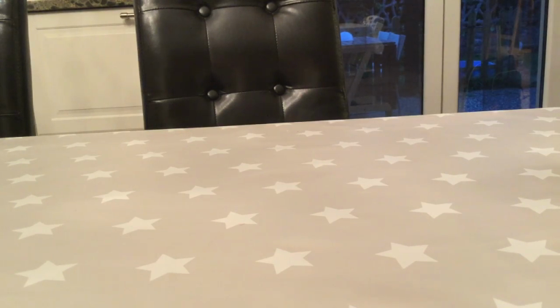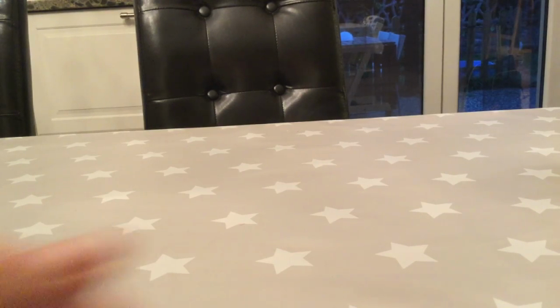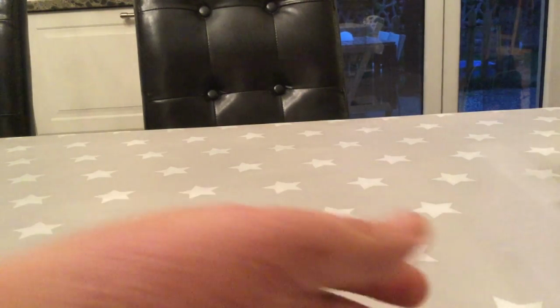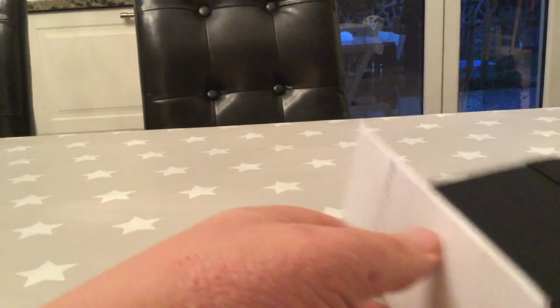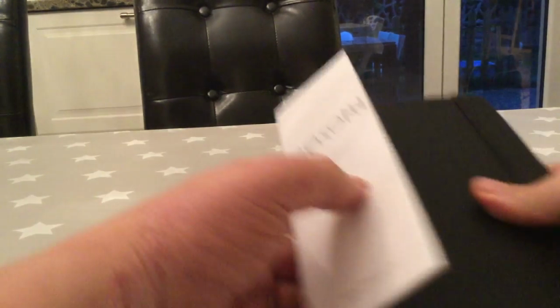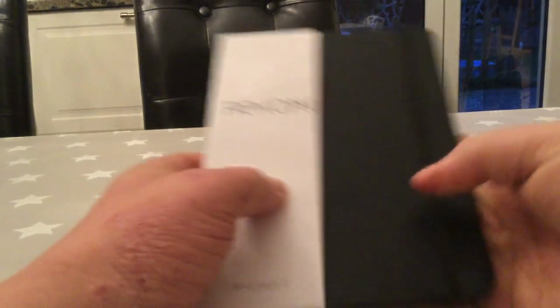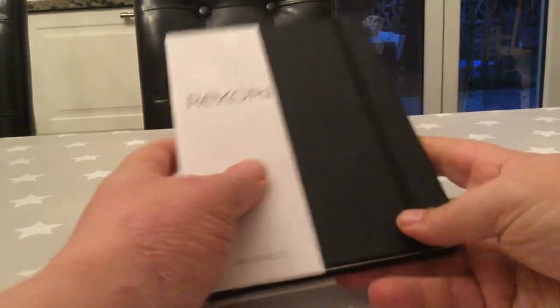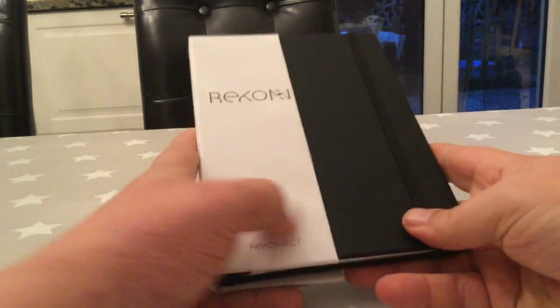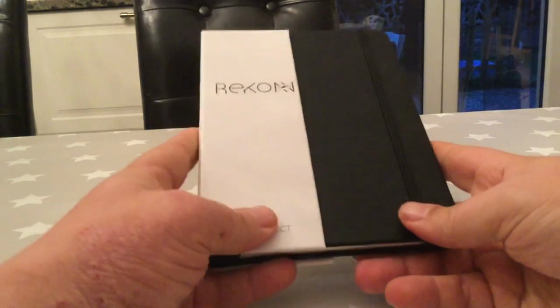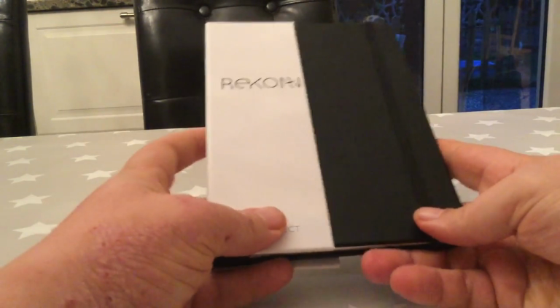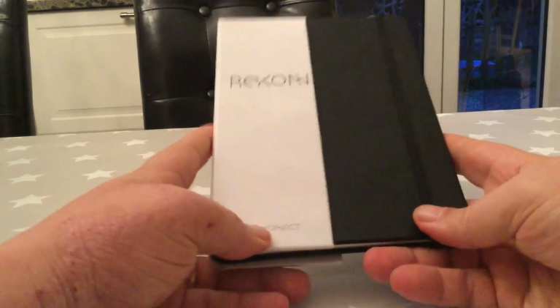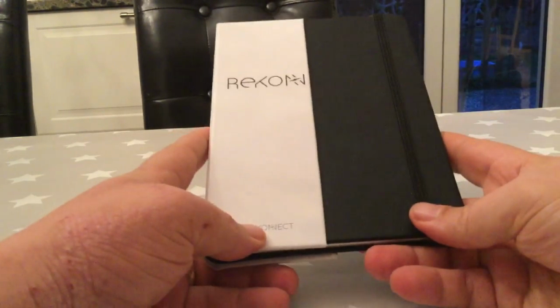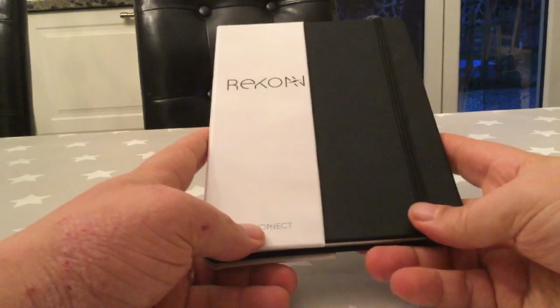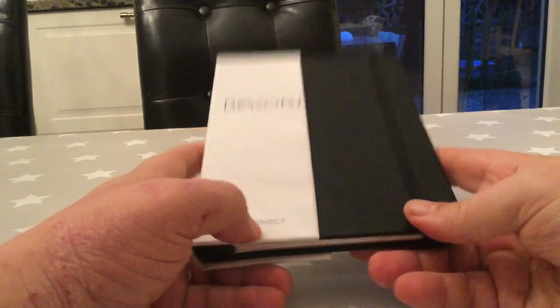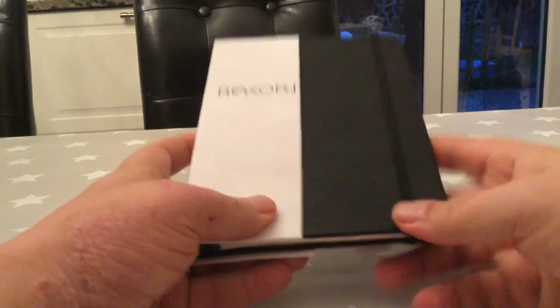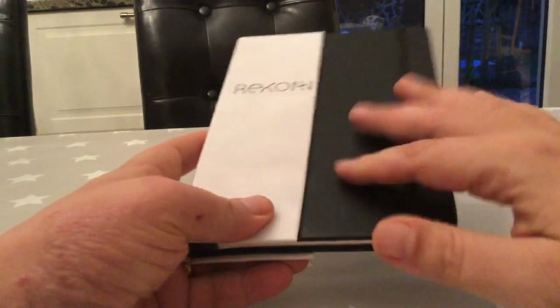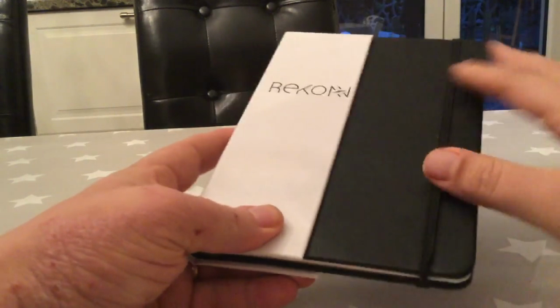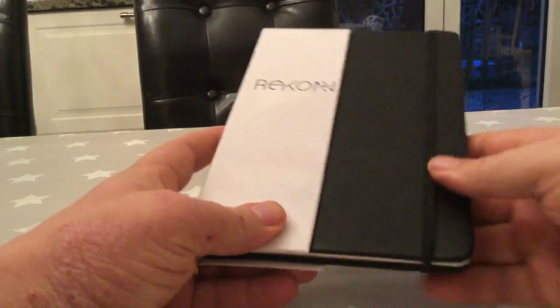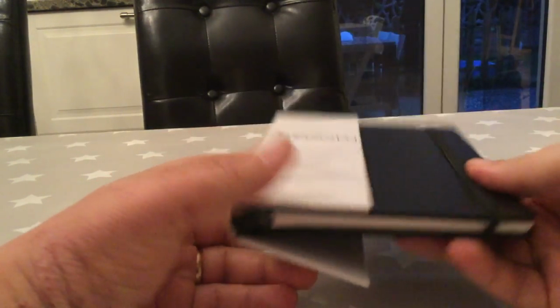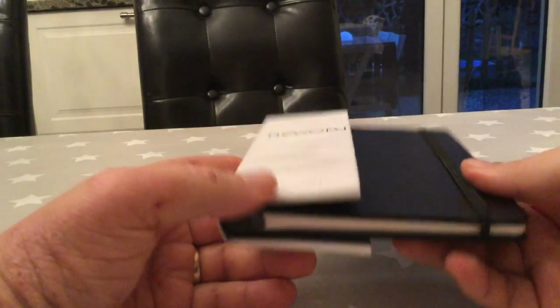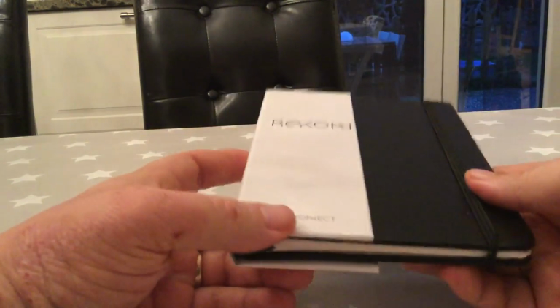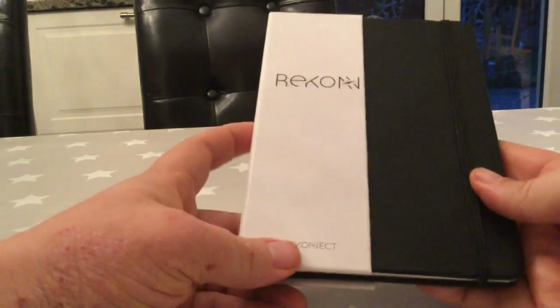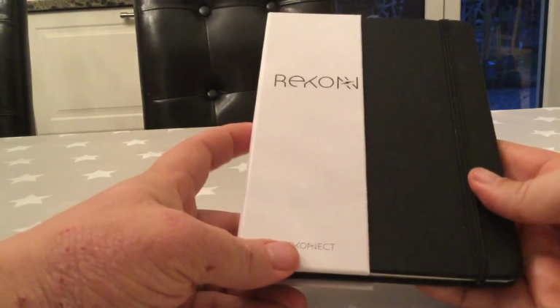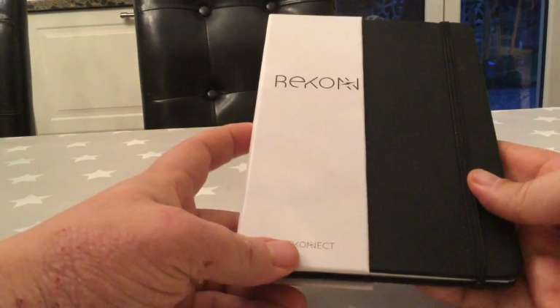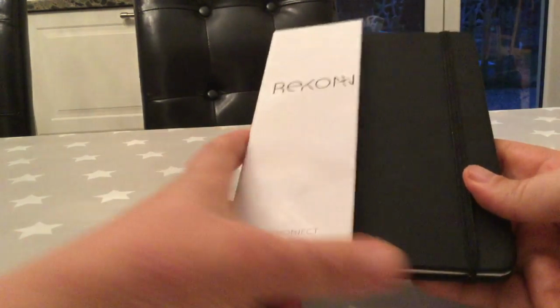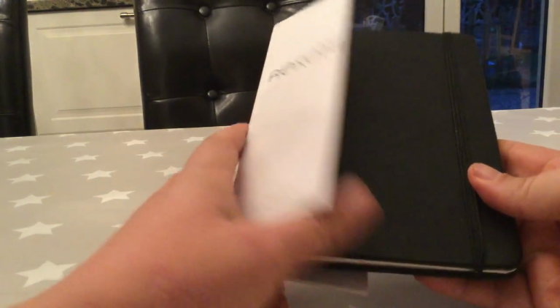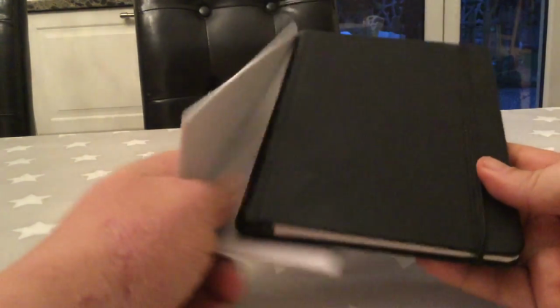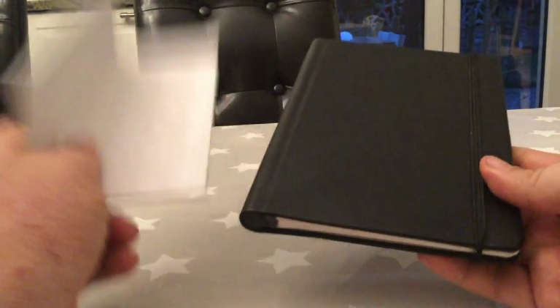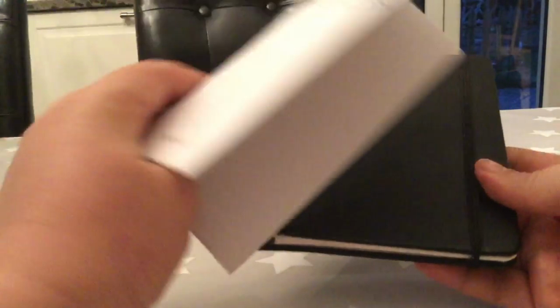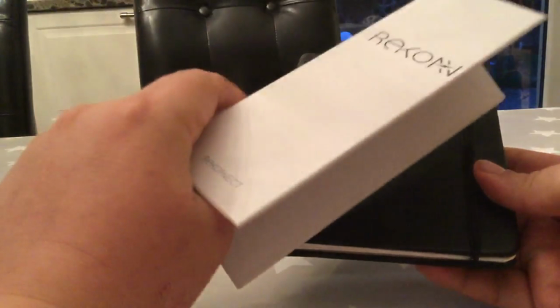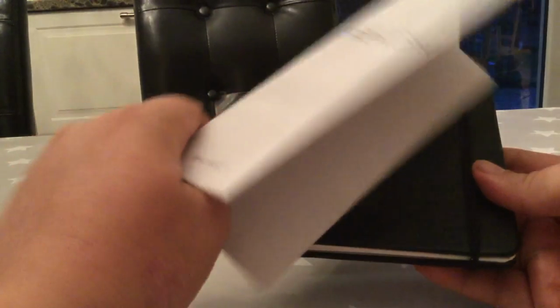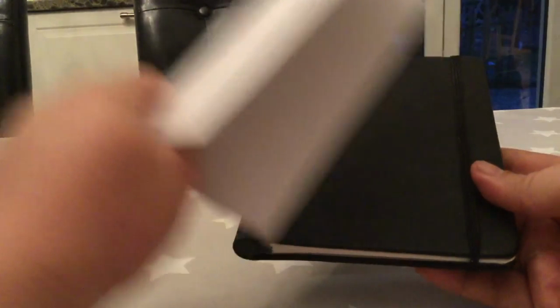Here is my Reconnect book. It had a plastic wrapping but I just unwrapped it. It's a little flimsy thing.